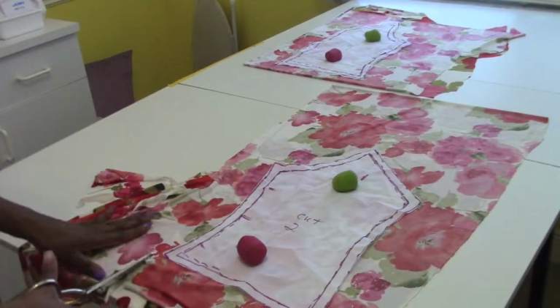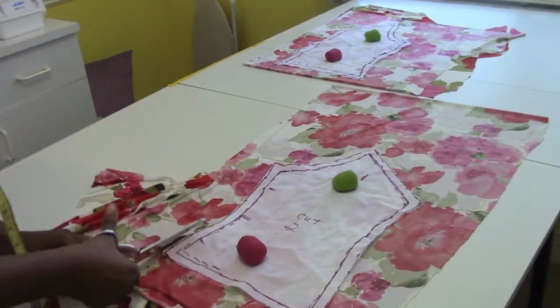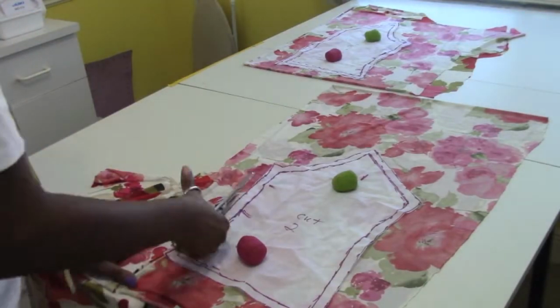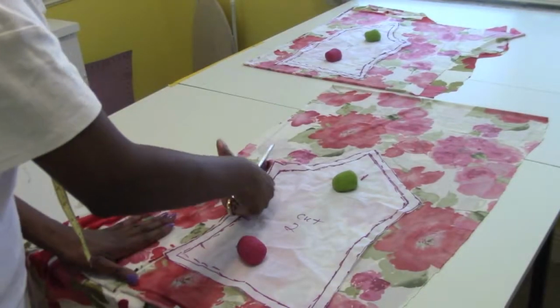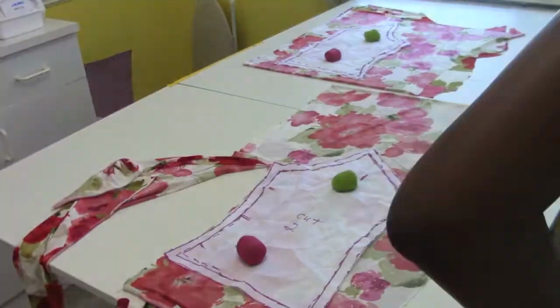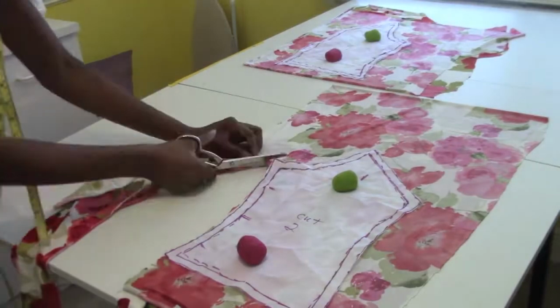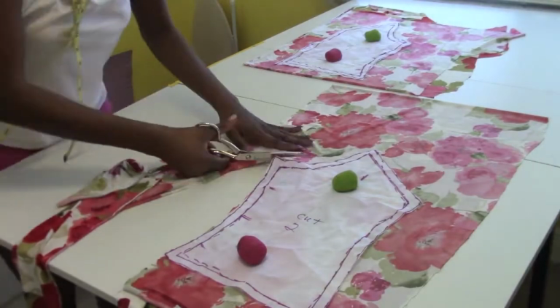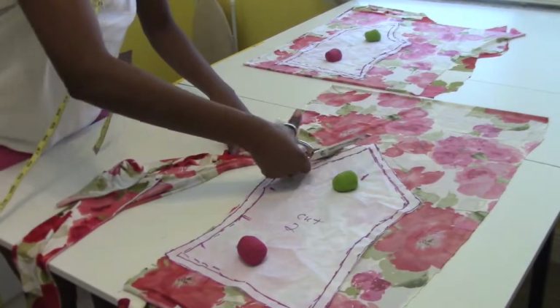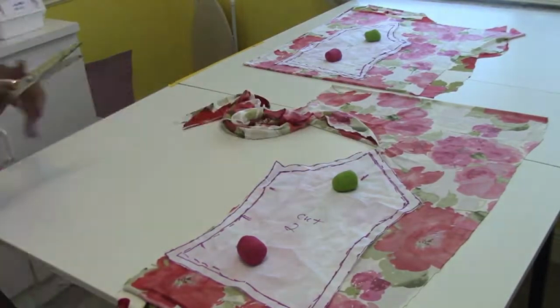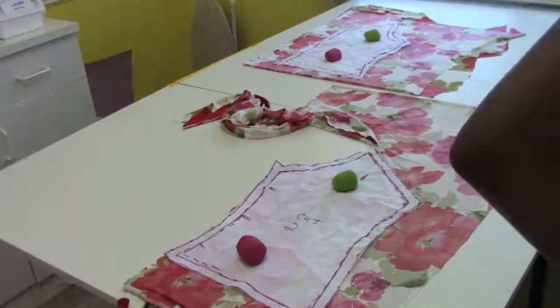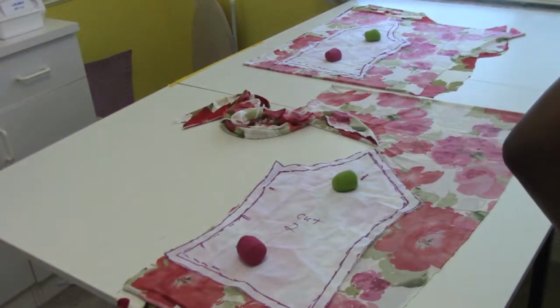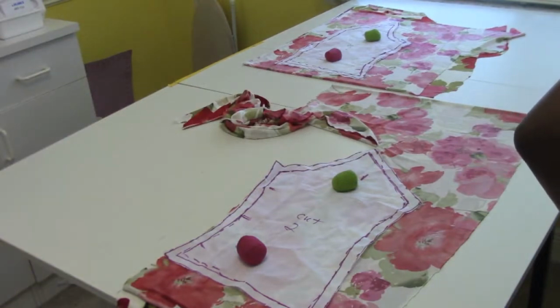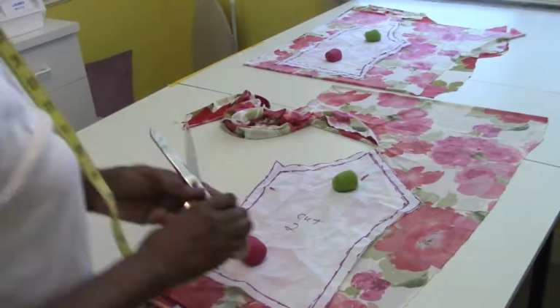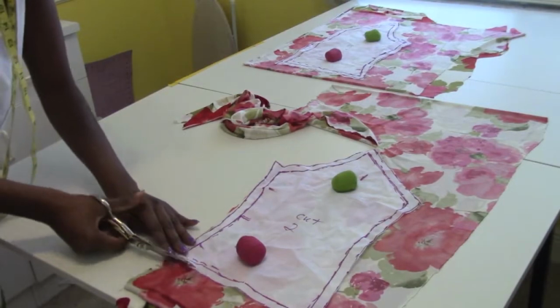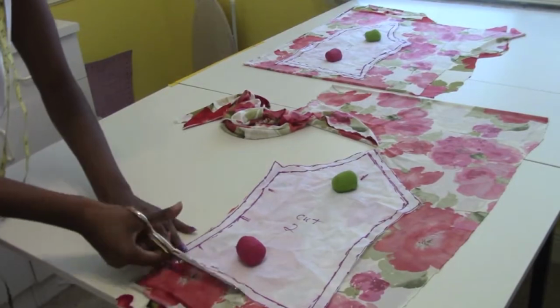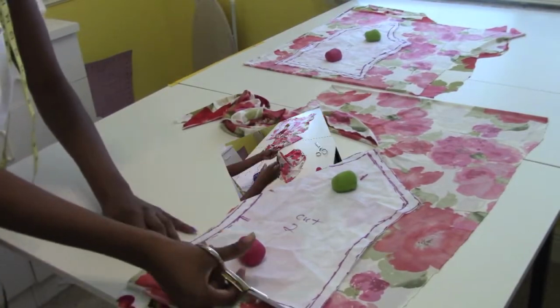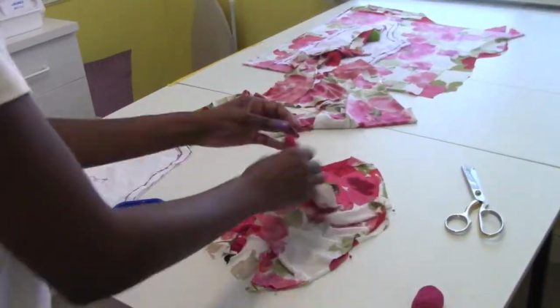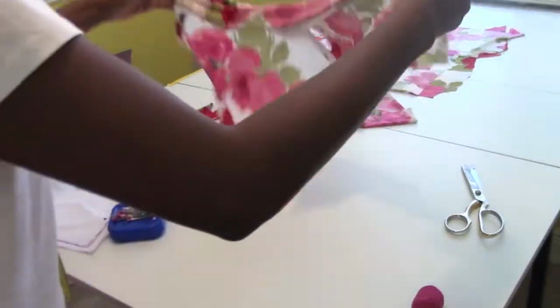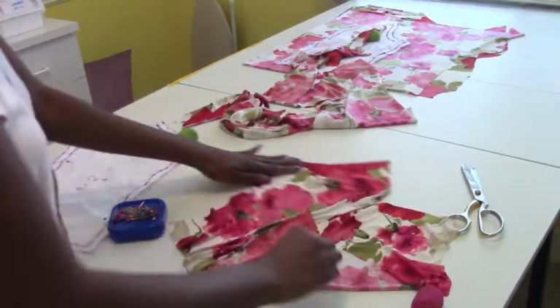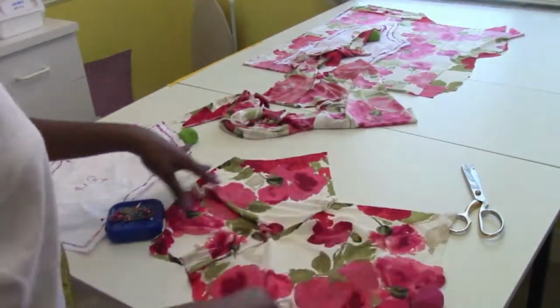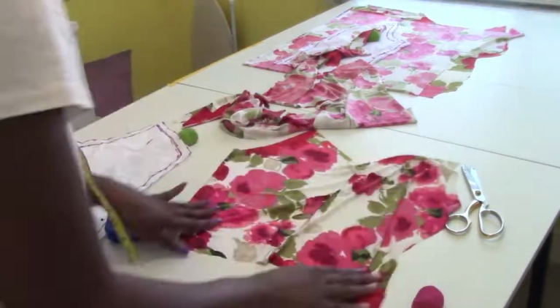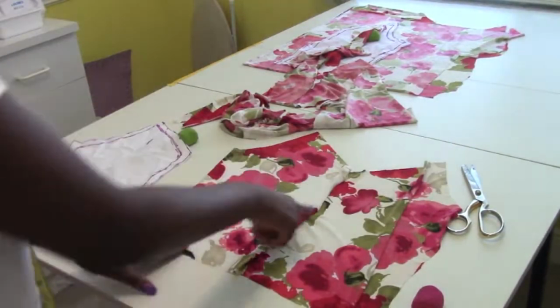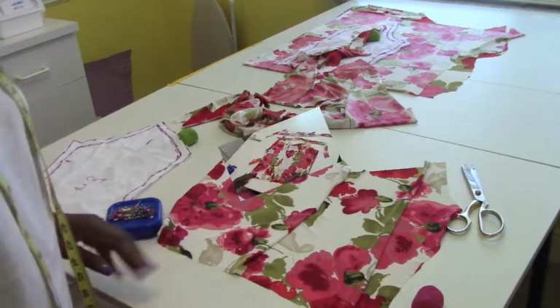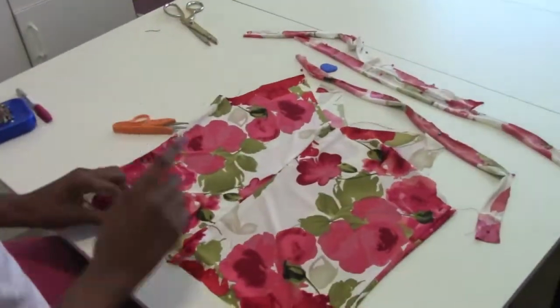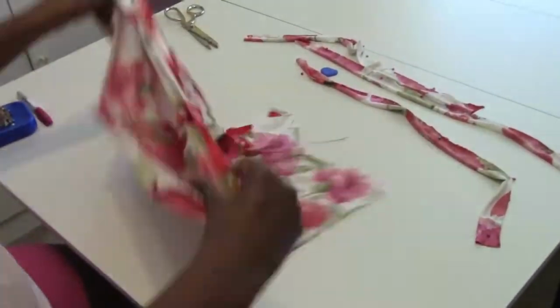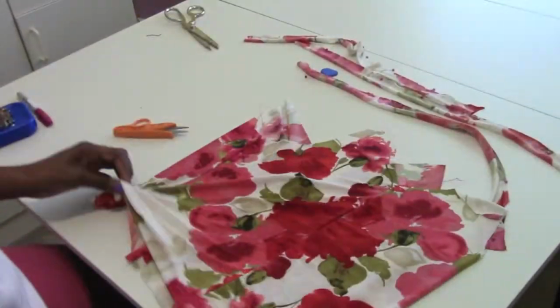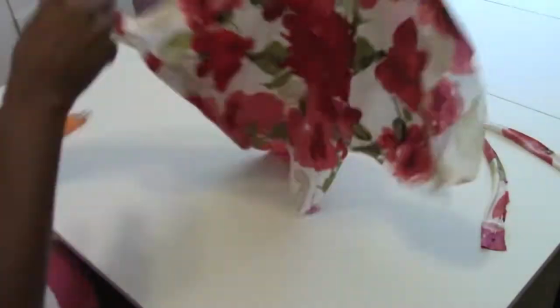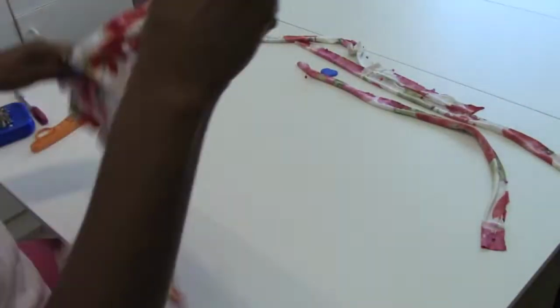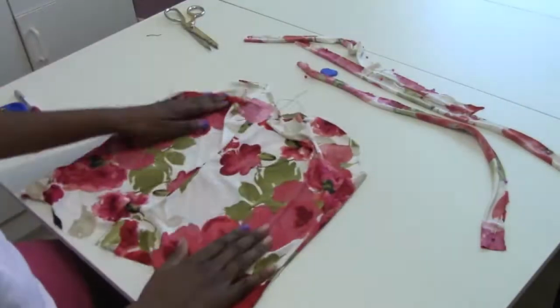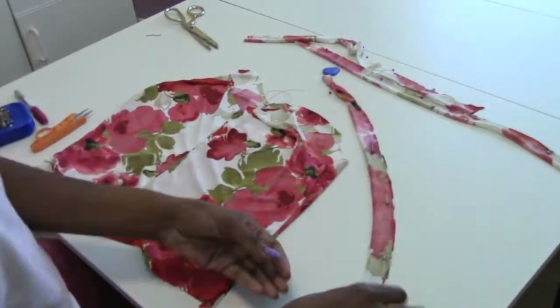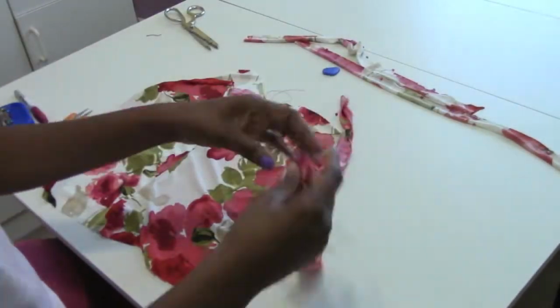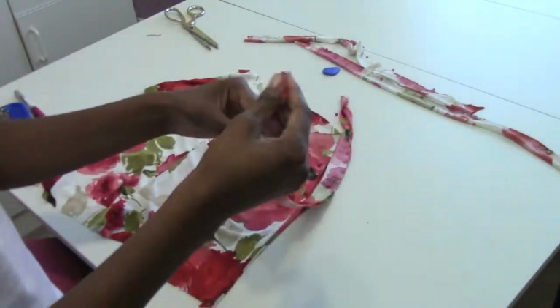Lay your pattern pieces out on the fabric and cut them out. Pin it together and then take it over to the sewing machine. Now it's all sewn together — the front to the back — and it's time to make straps.